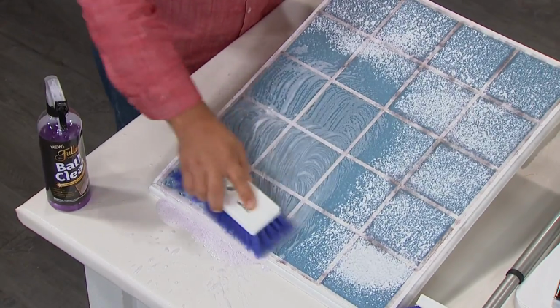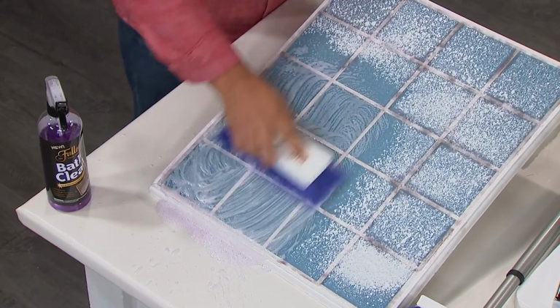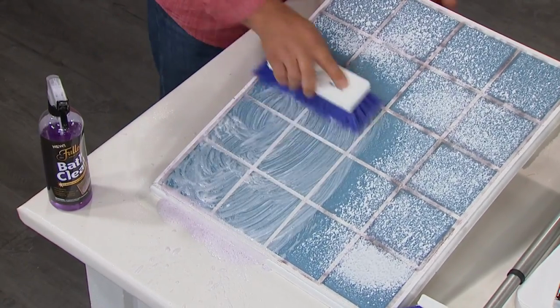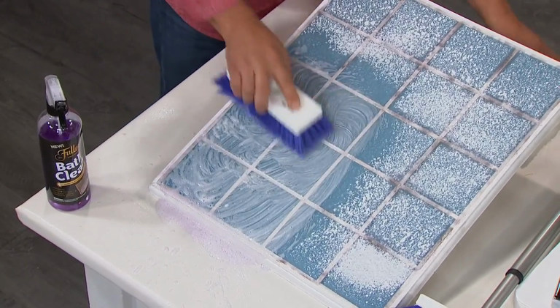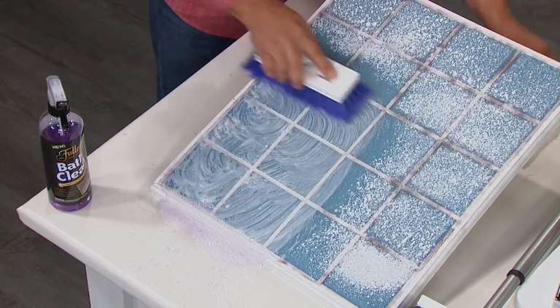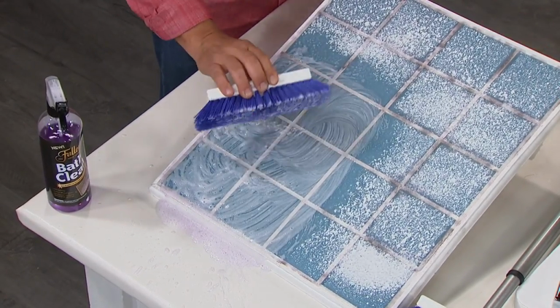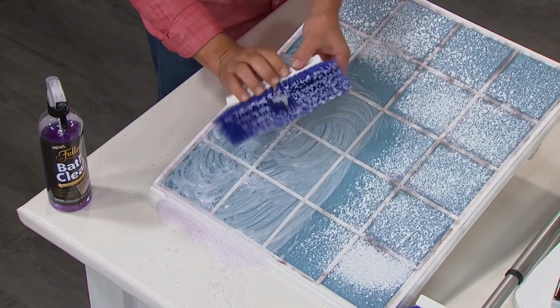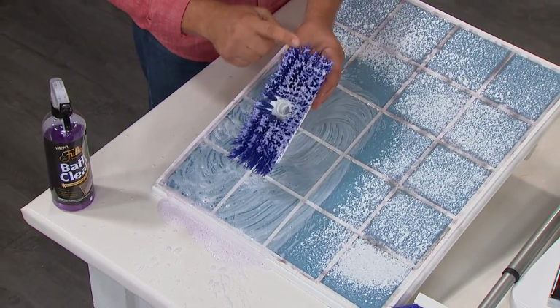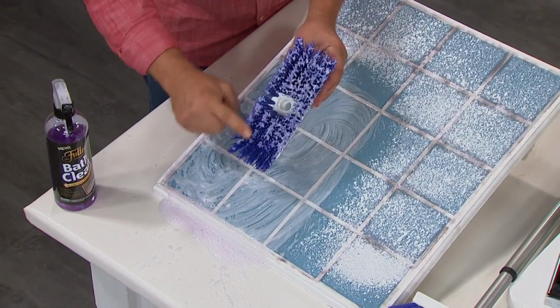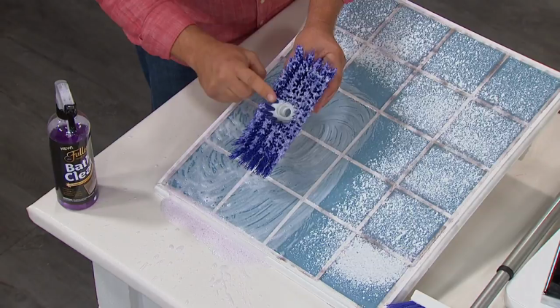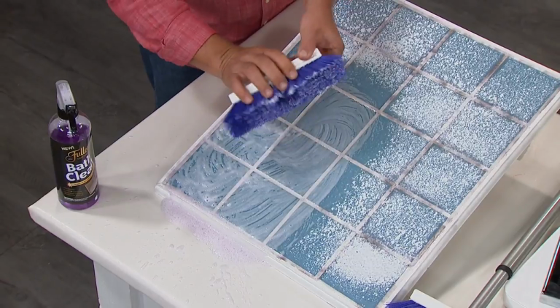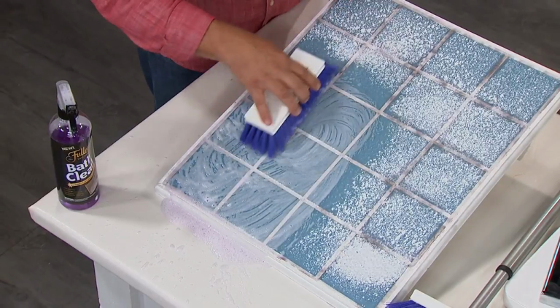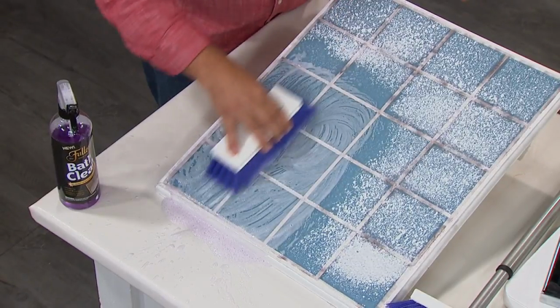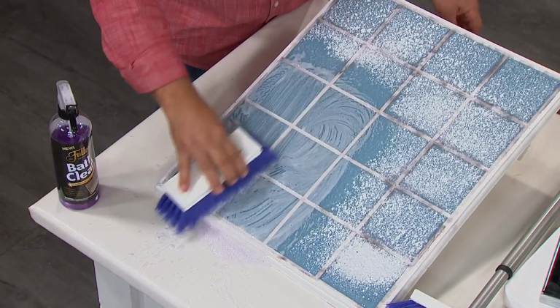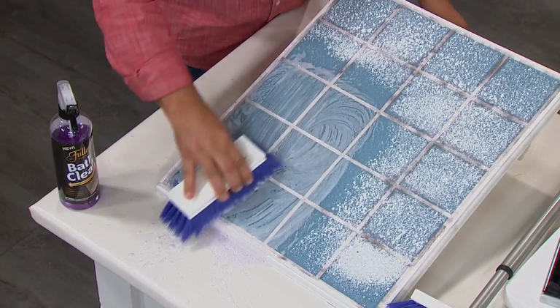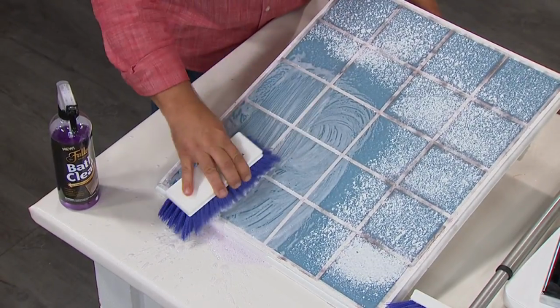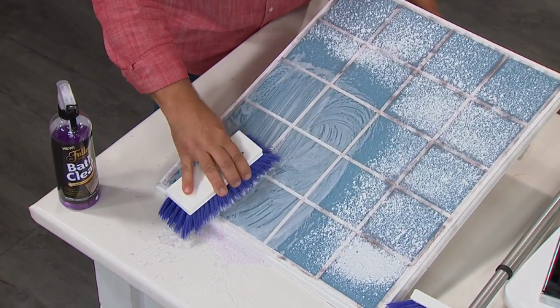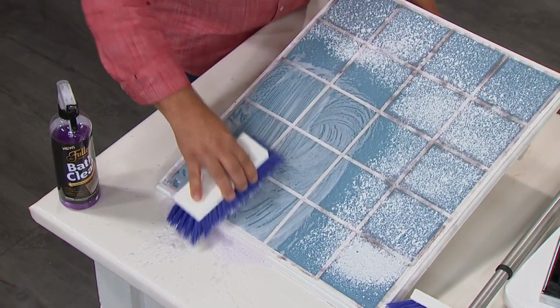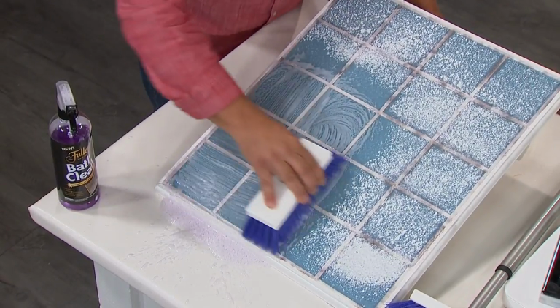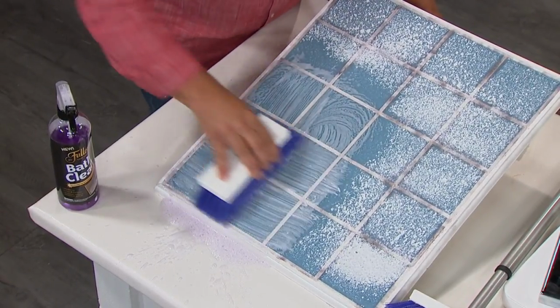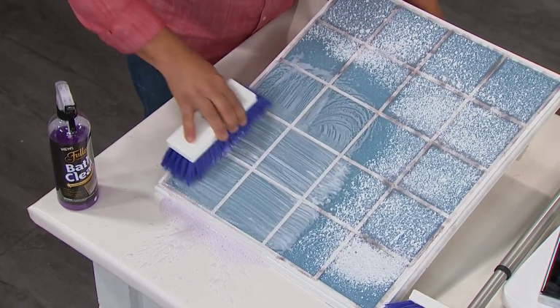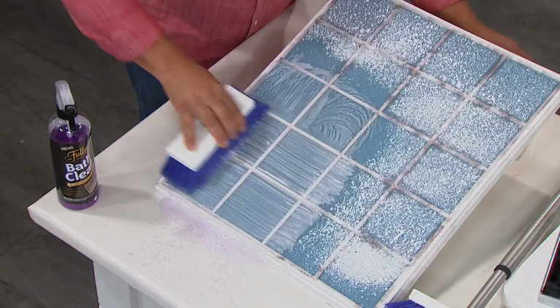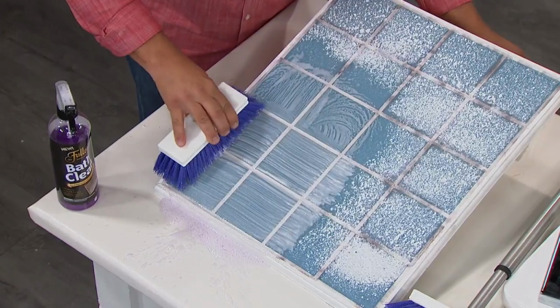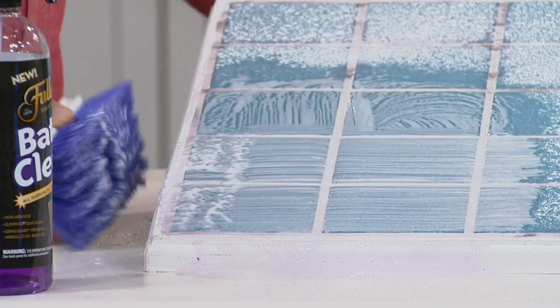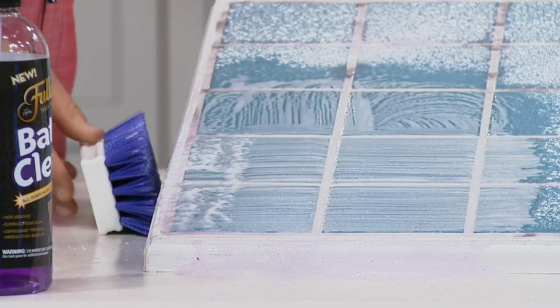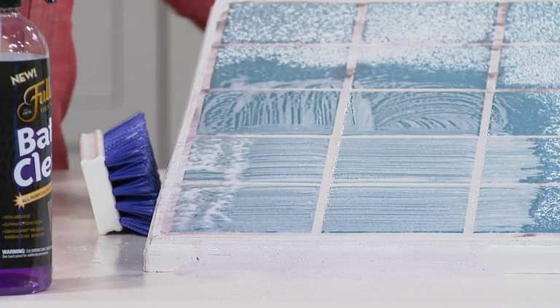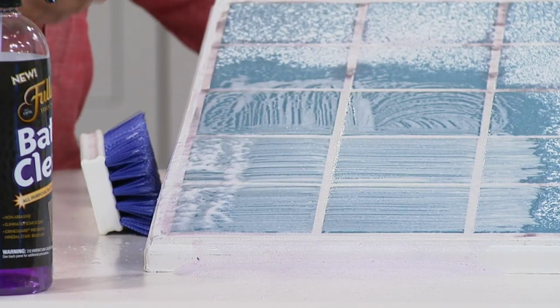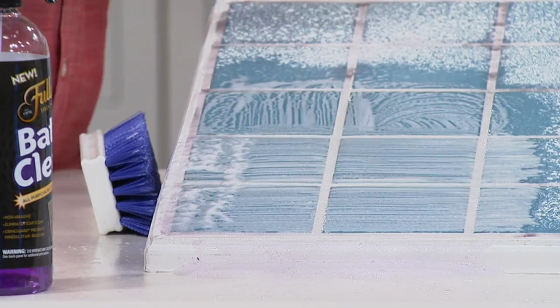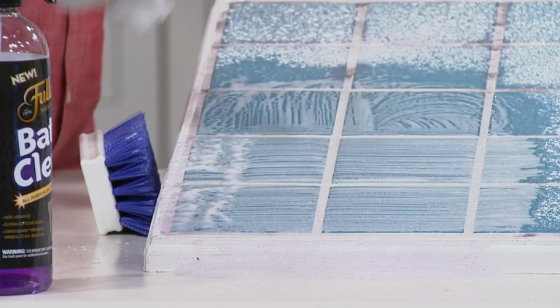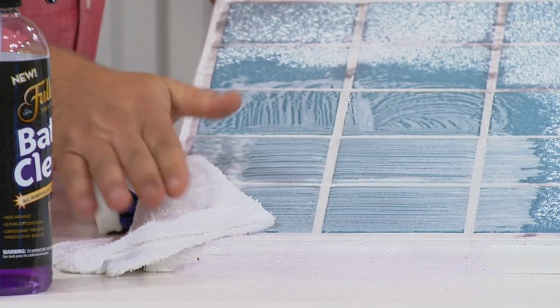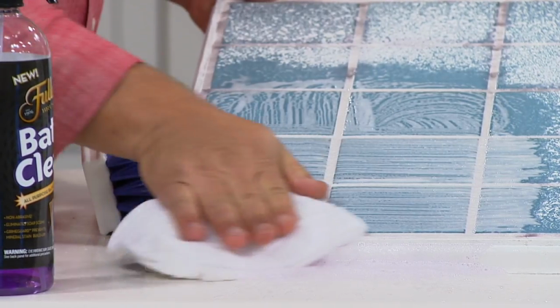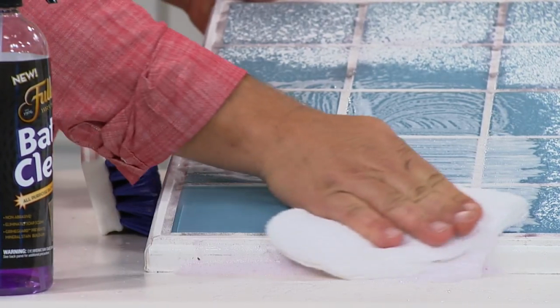I want you to see this because these bristles — there's five rows of bristles. Going this direction, you're cleaning grout lines. Going this direction, you're cleaning grout lines, but you're also getting the tile at the same time.